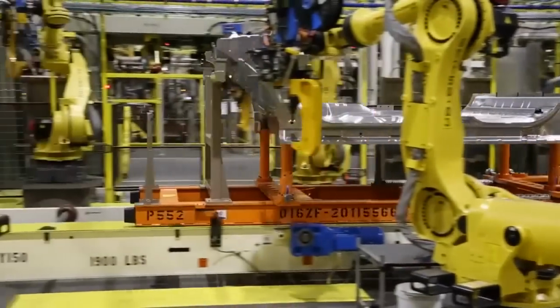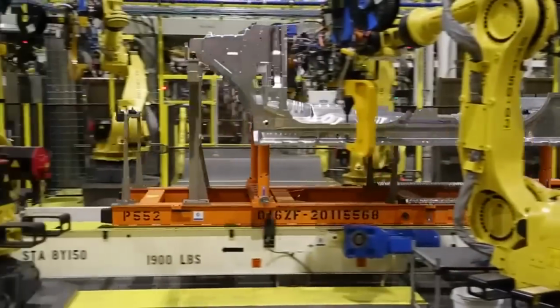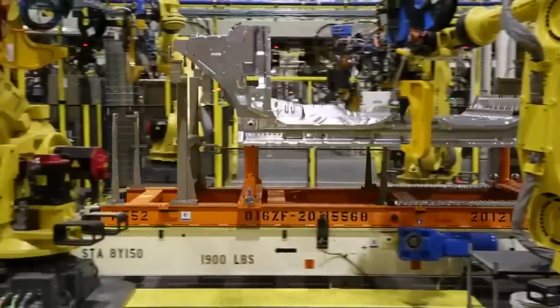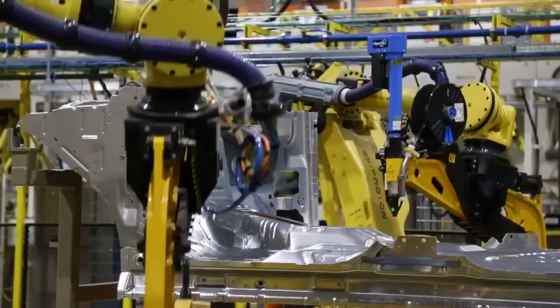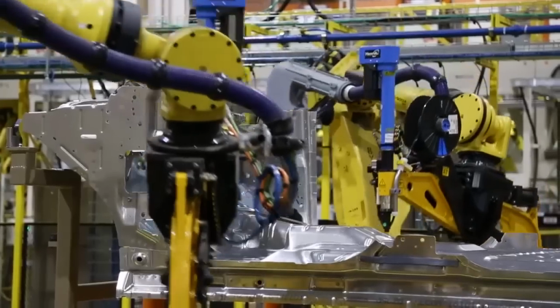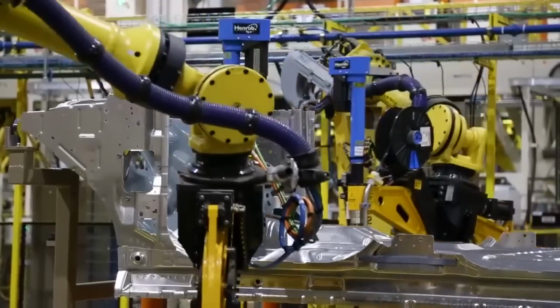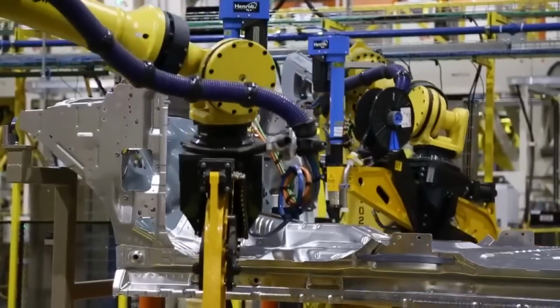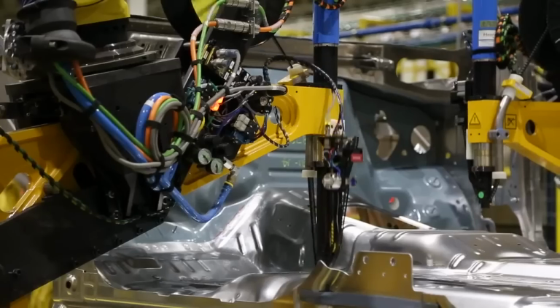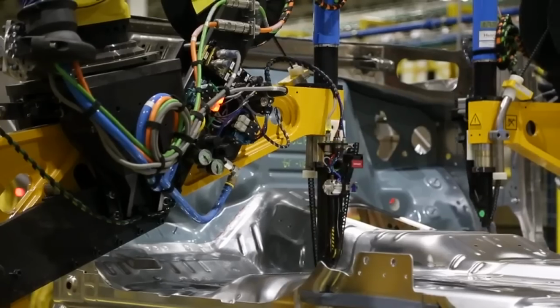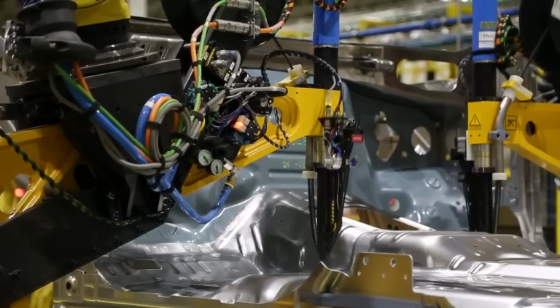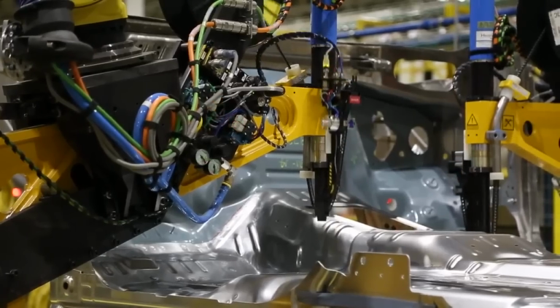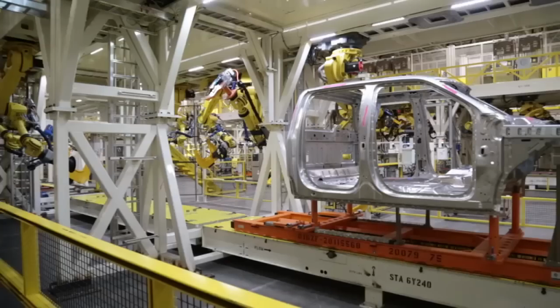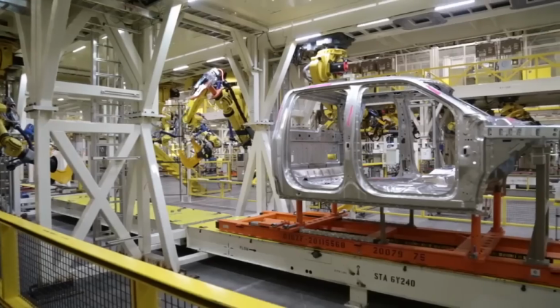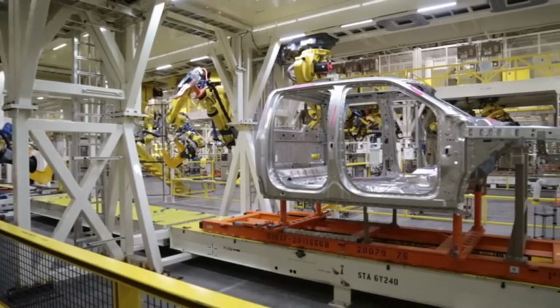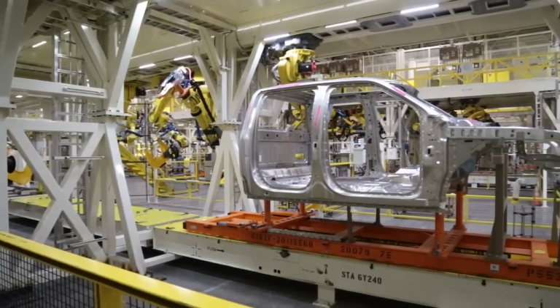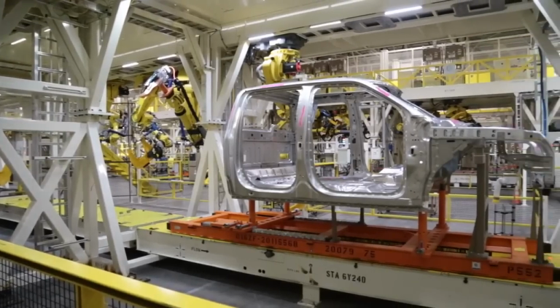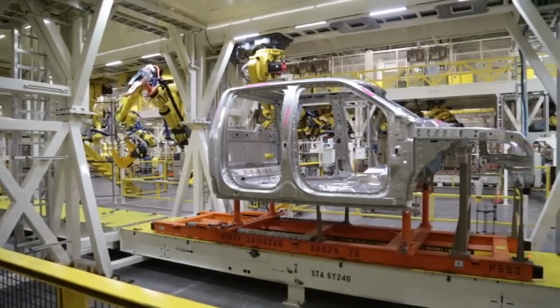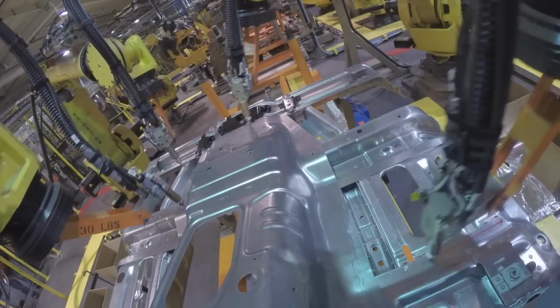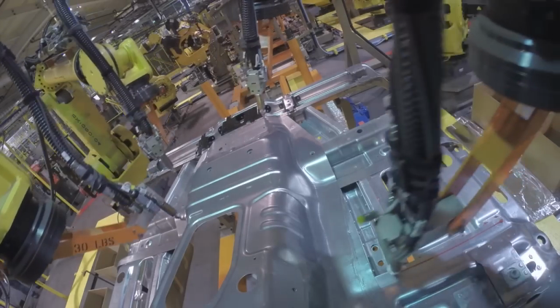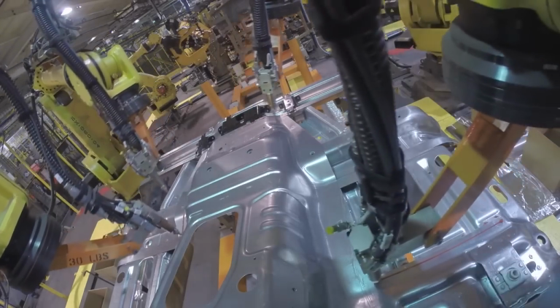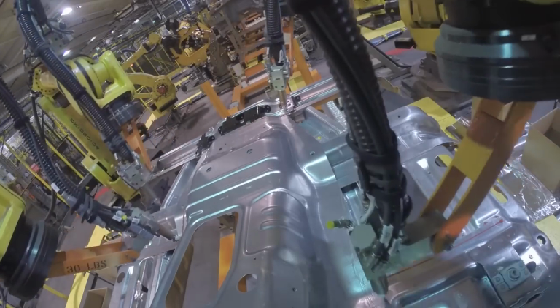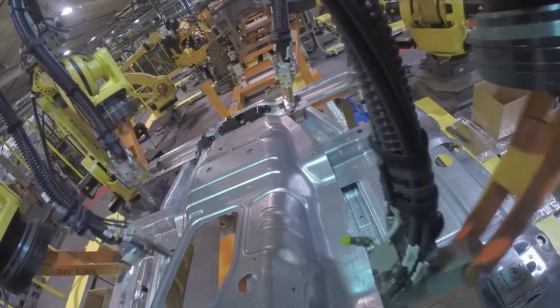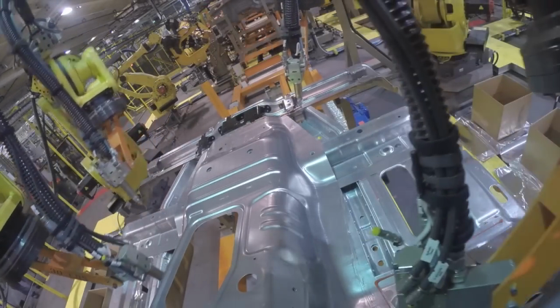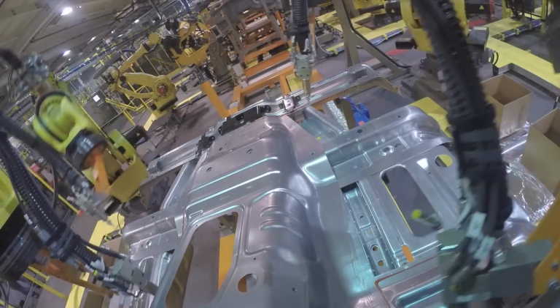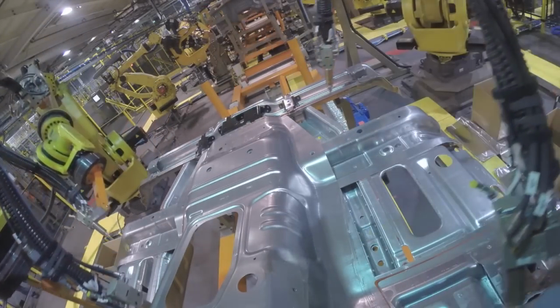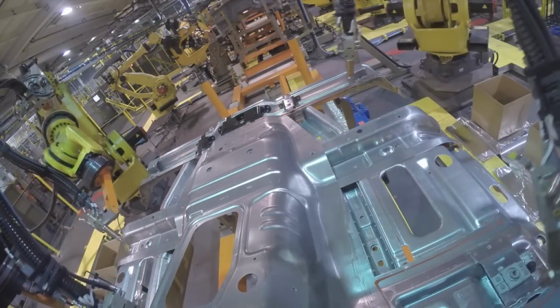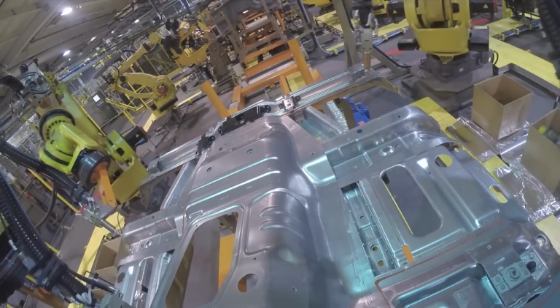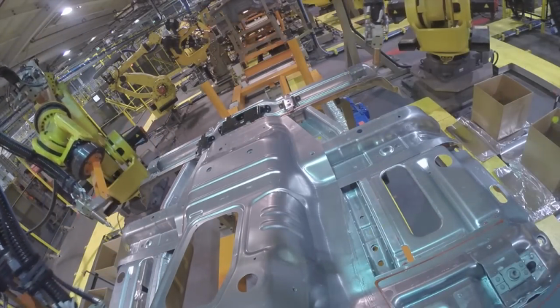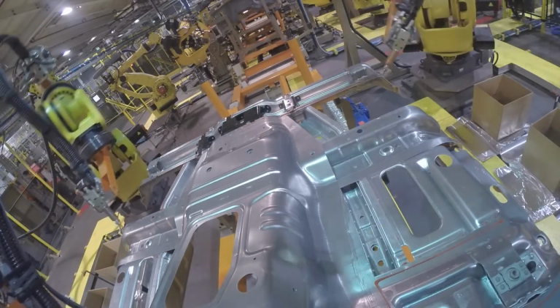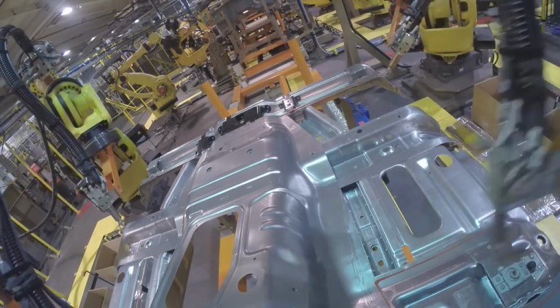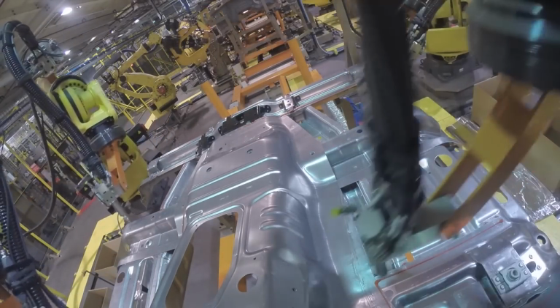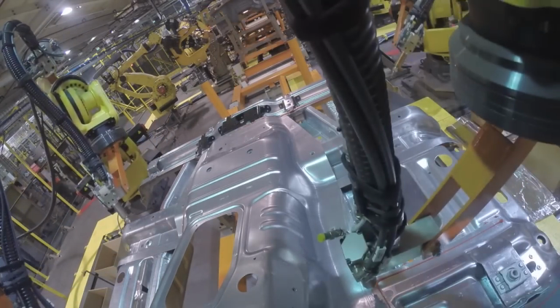Then, a new hydroforming line uses pressurized oil to form metal tubes into strong support rails, and a new chemical coating system prepares the aluminum for high-strength adhesives, which you can see being applied here.